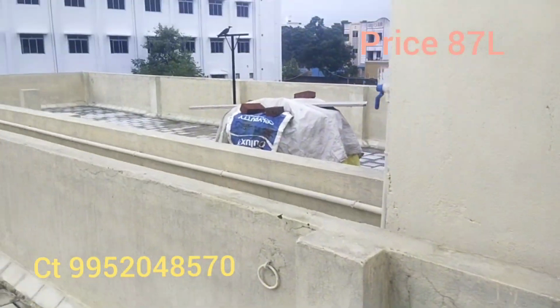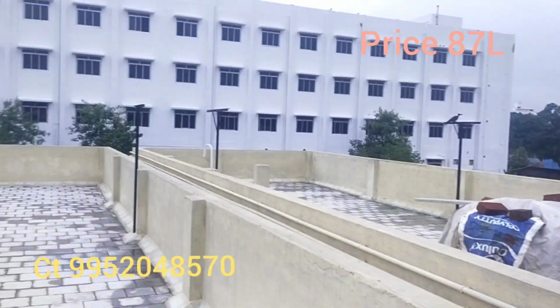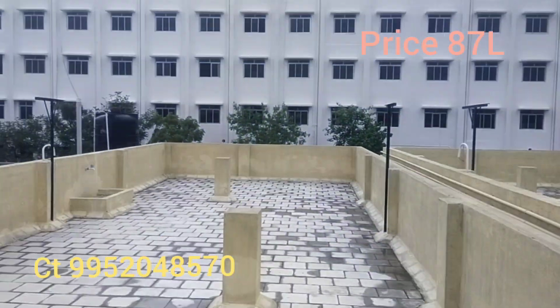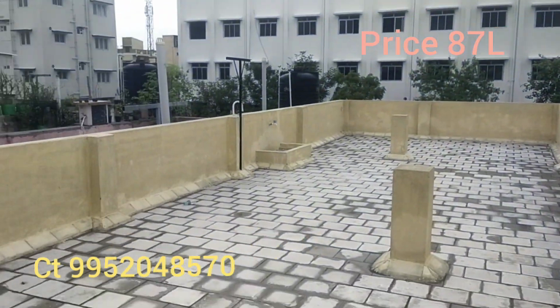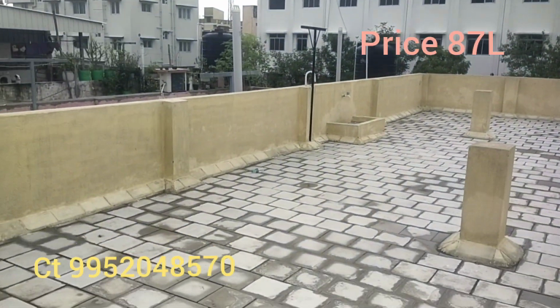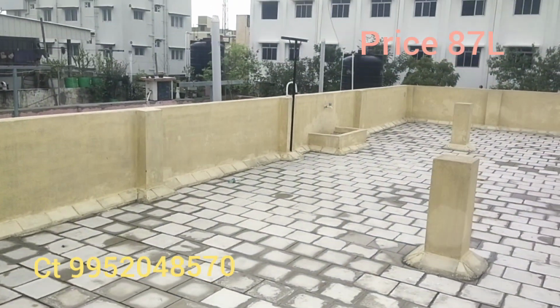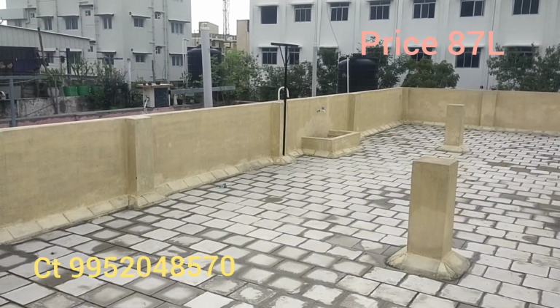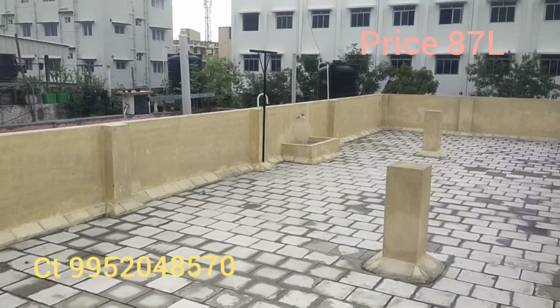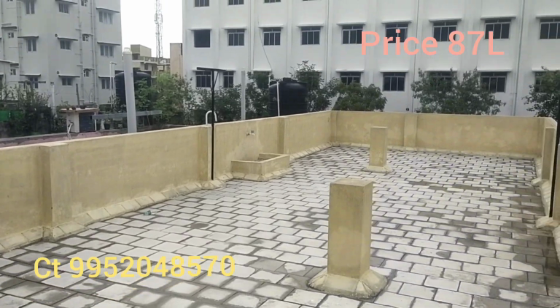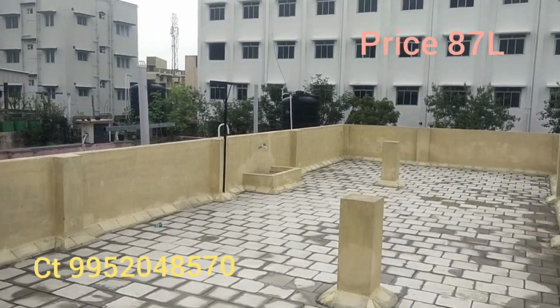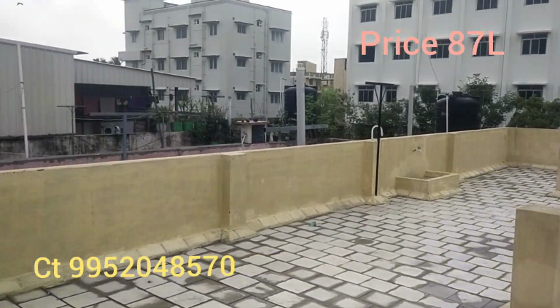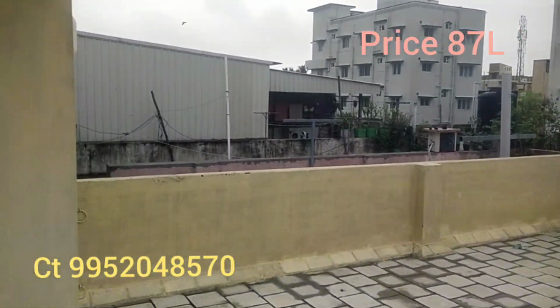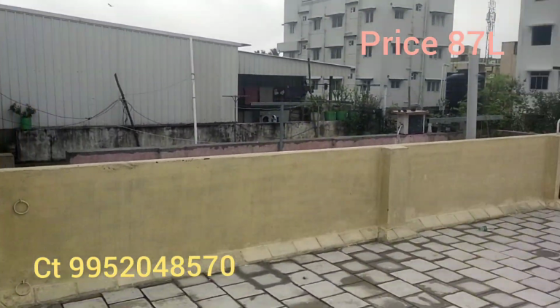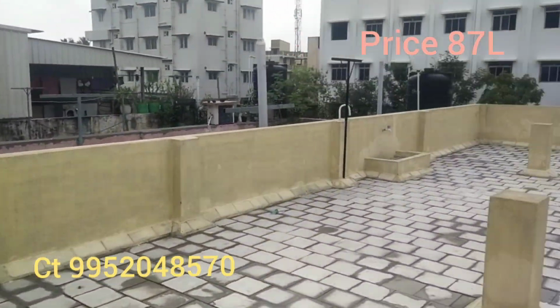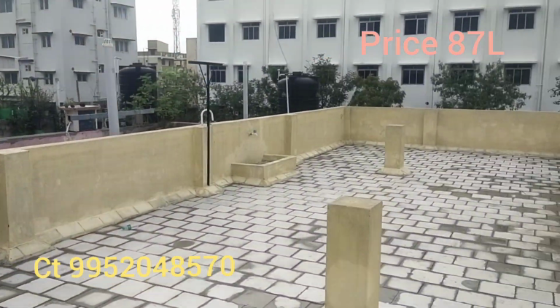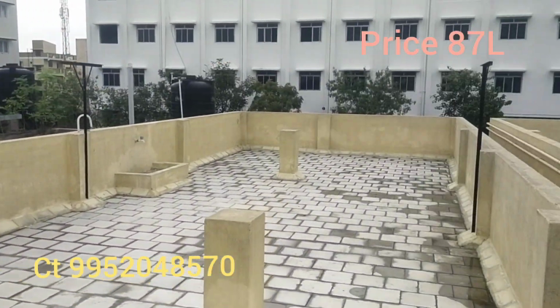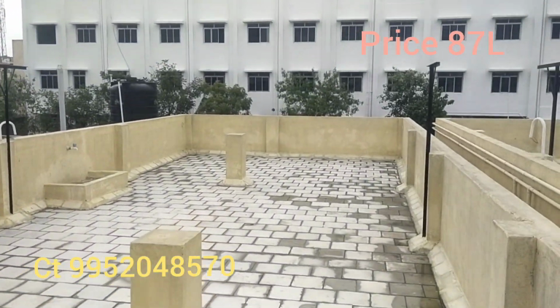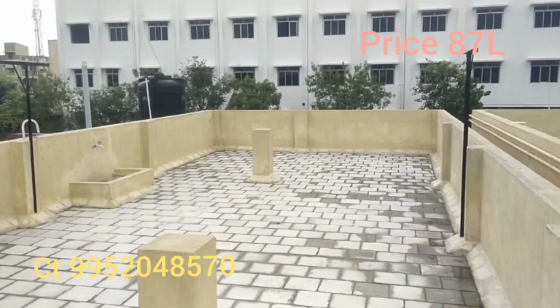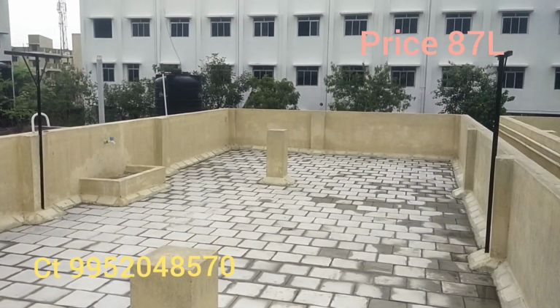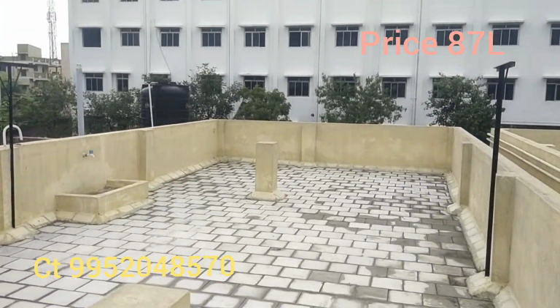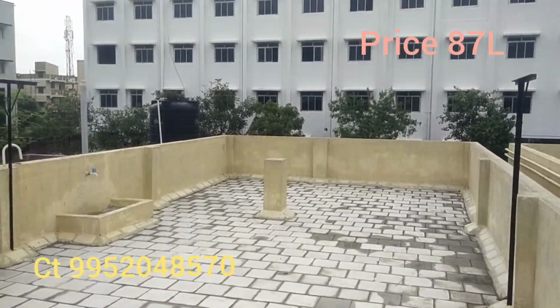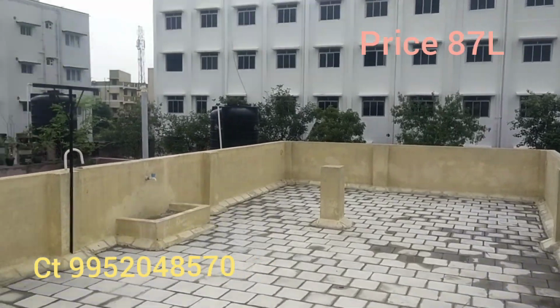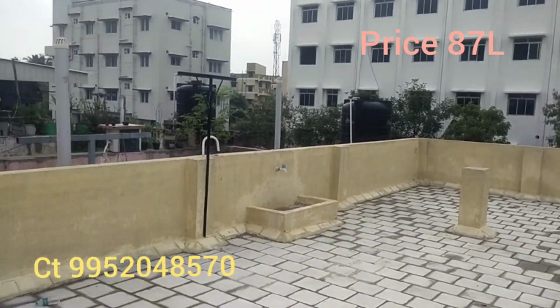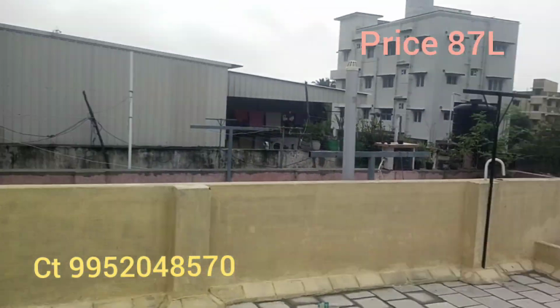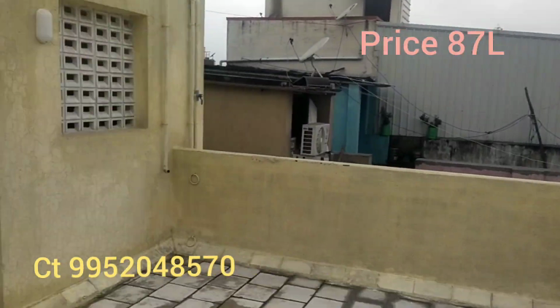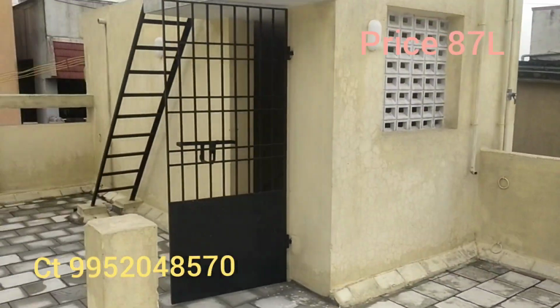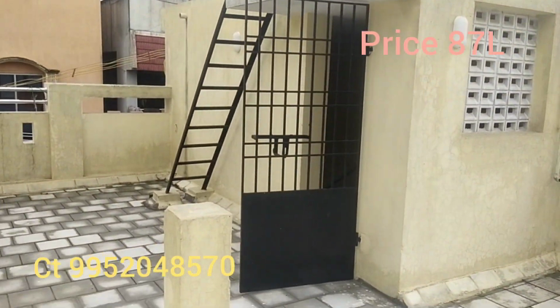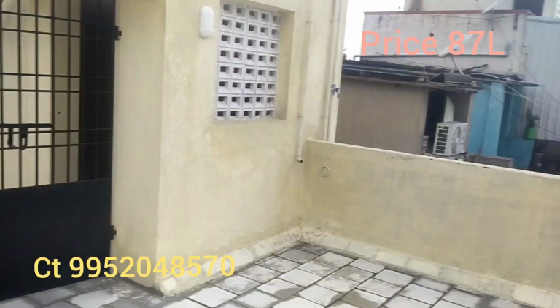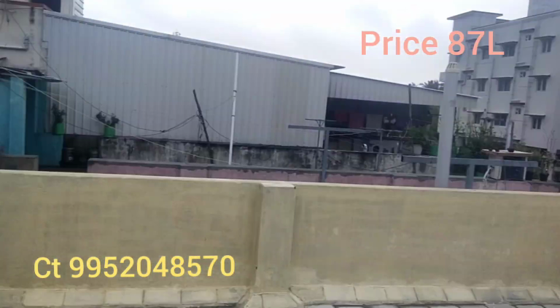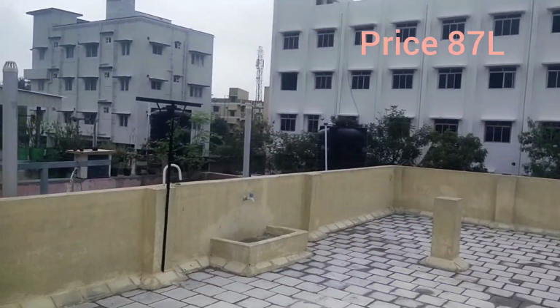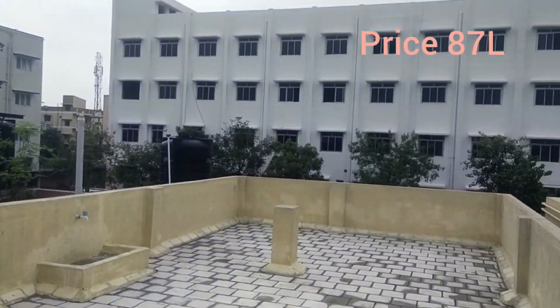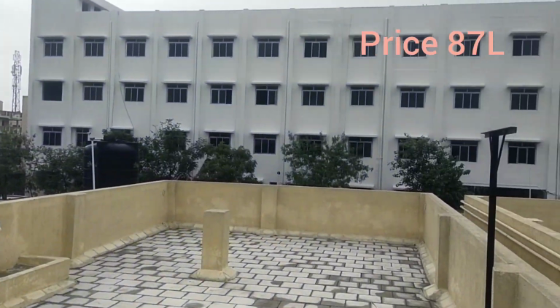There are big beams and big columns. You can use the small section as needed. You can build up to G-plus-2. This is a small college nearby as well.